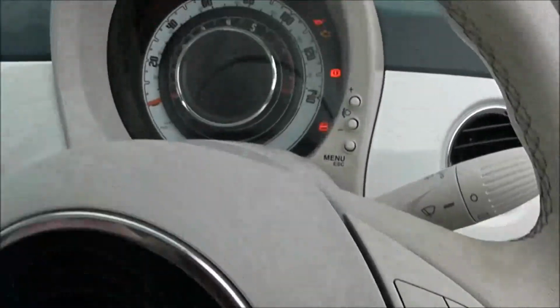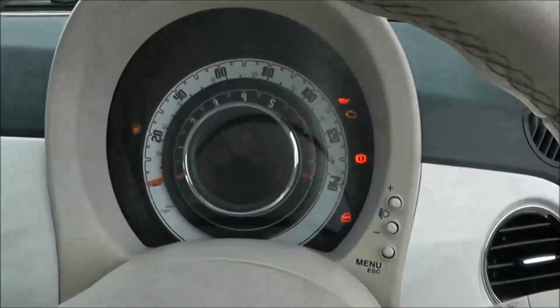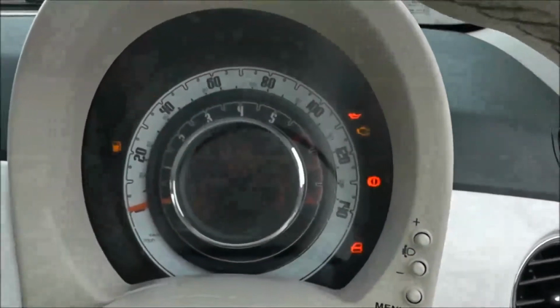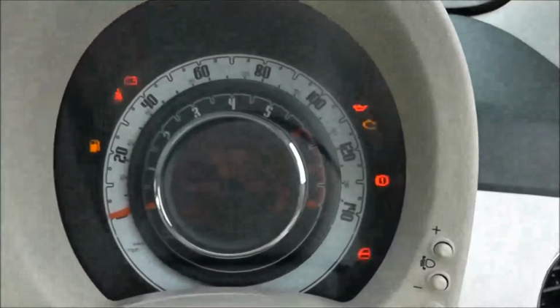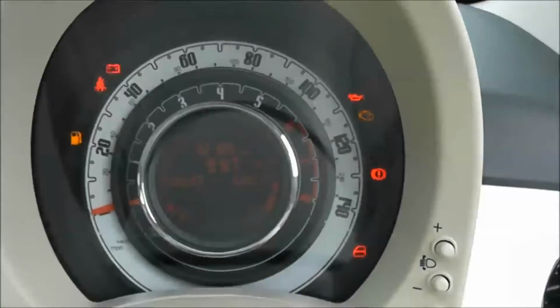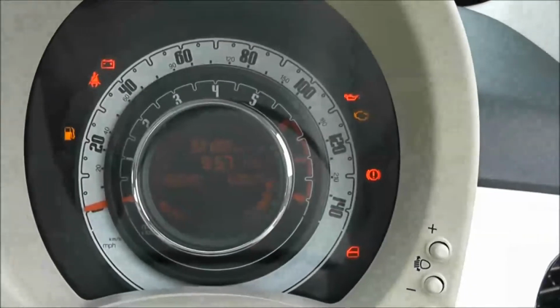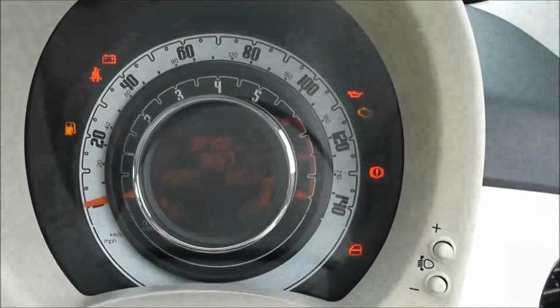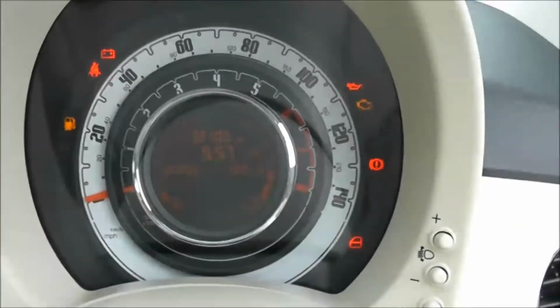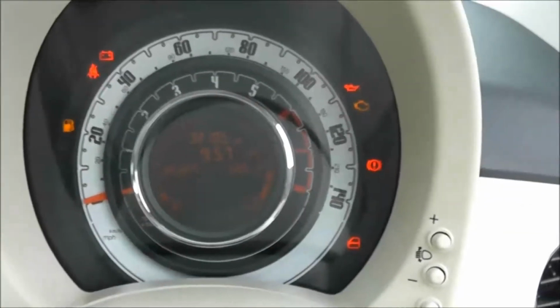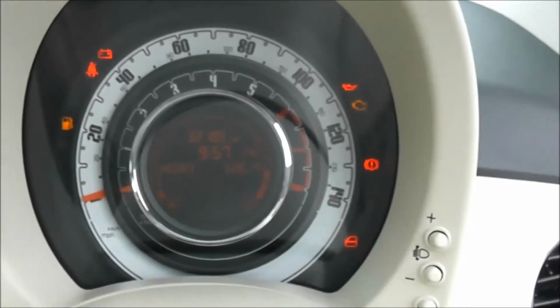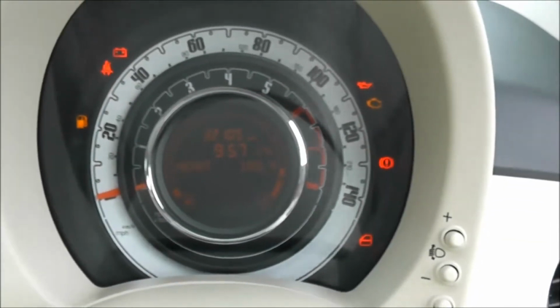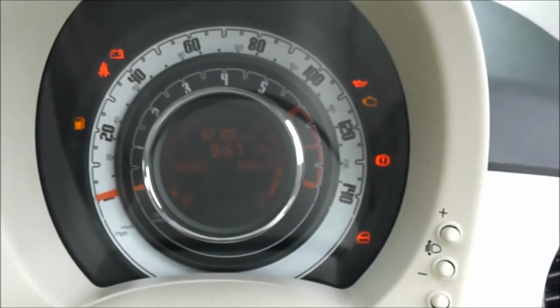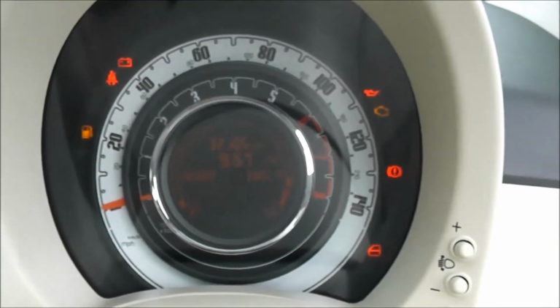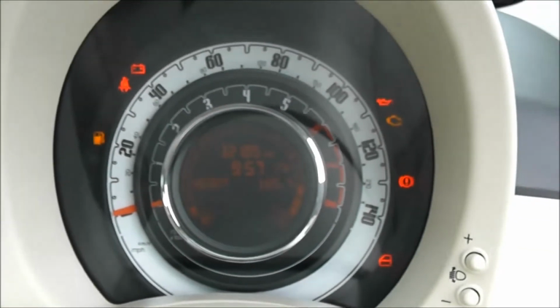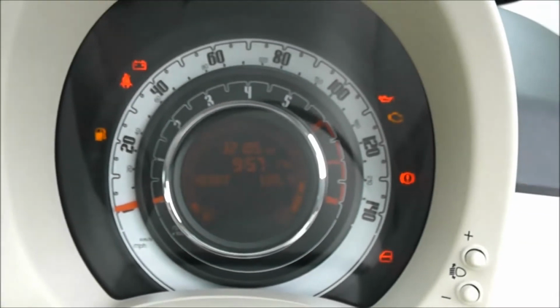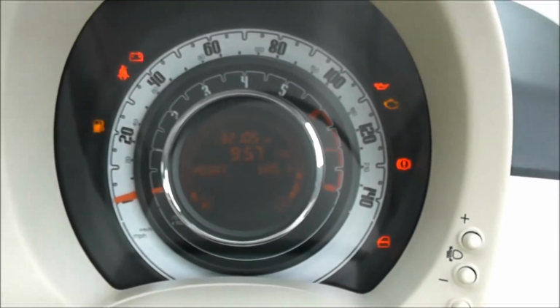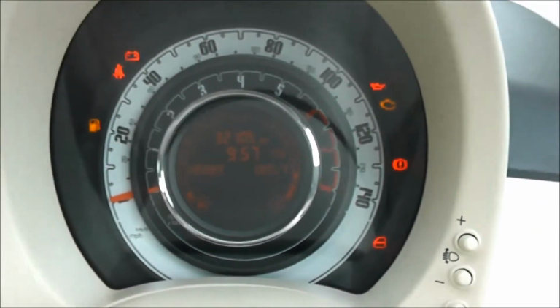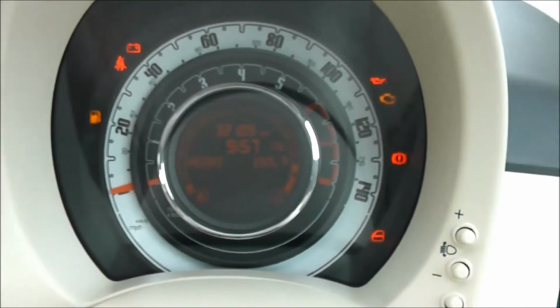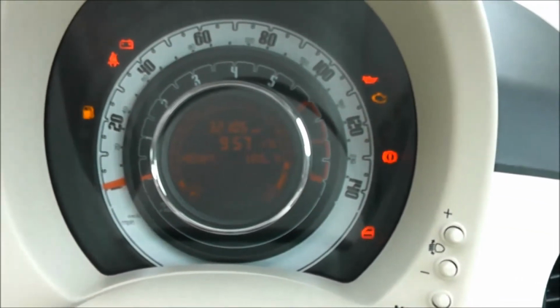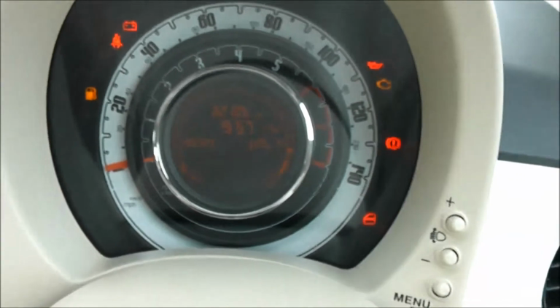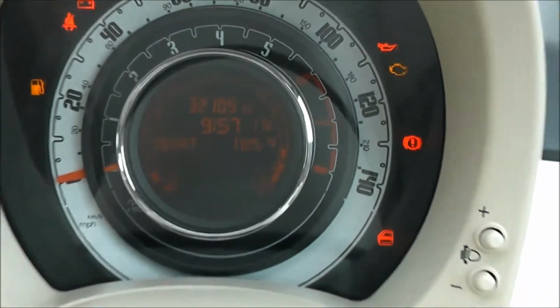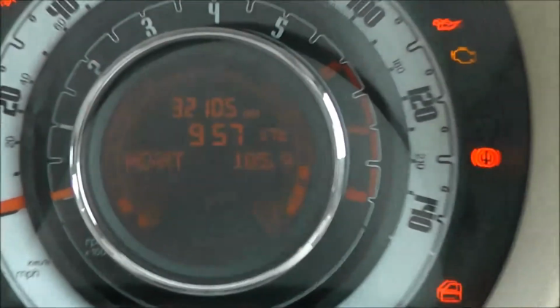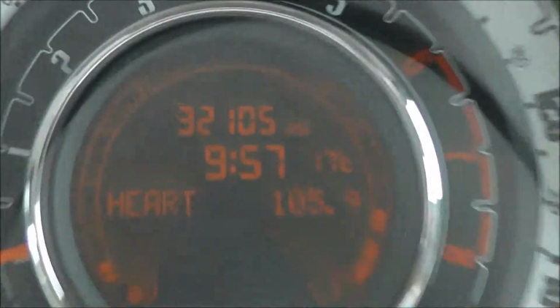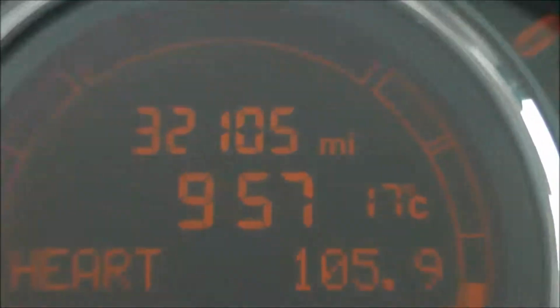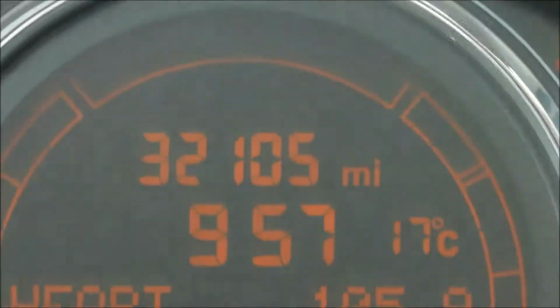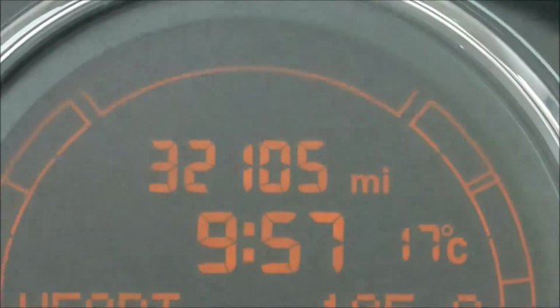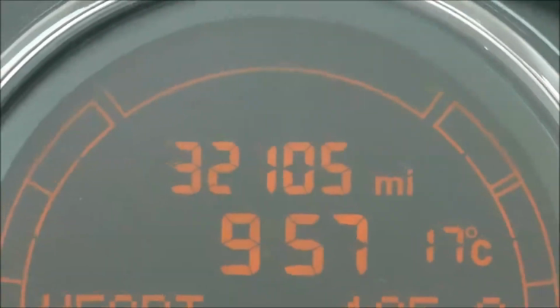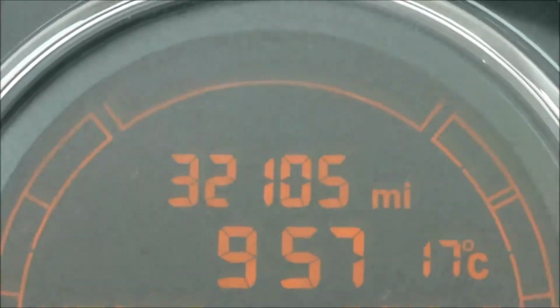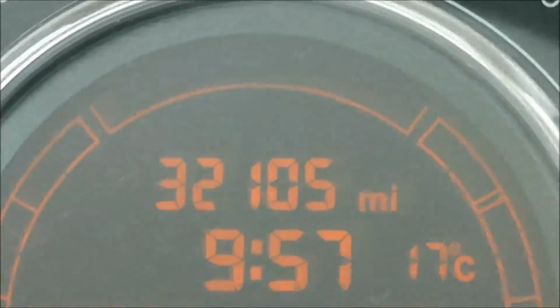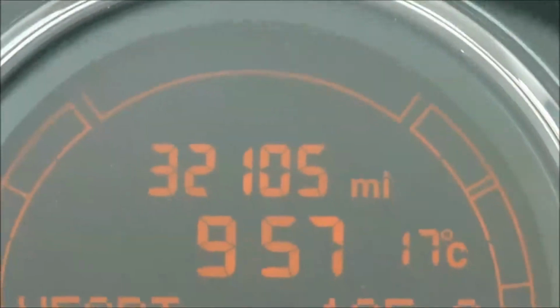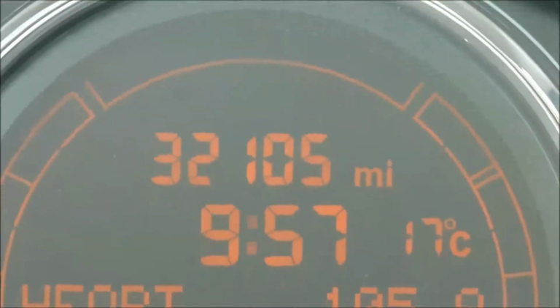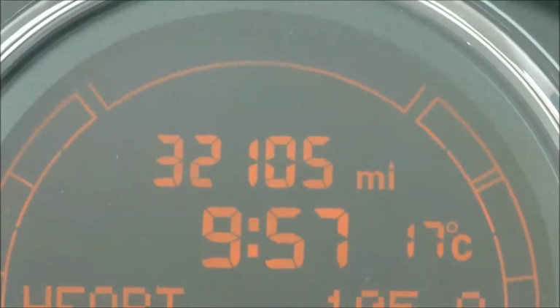Last but not least, on the main dash itself, you have your revs on the inner circle, miles per hour on the outer circle. And if I zoom in to the electronic display, you'll be able to see this vehicle has currently done 32,105 miles.